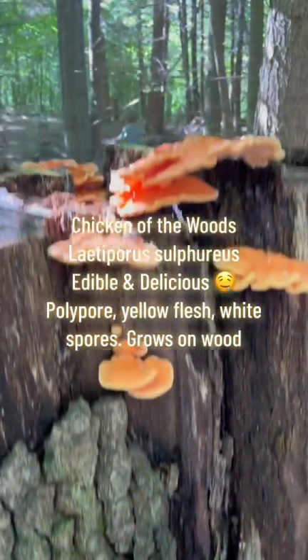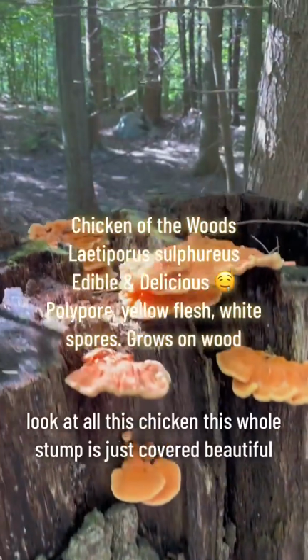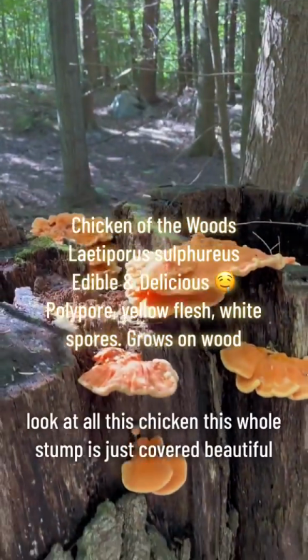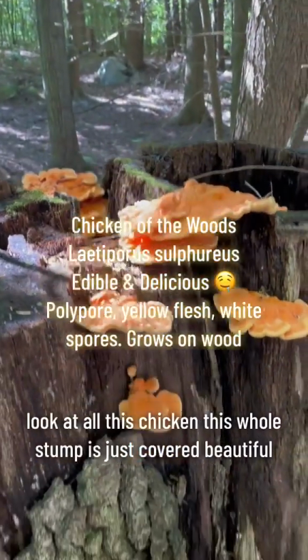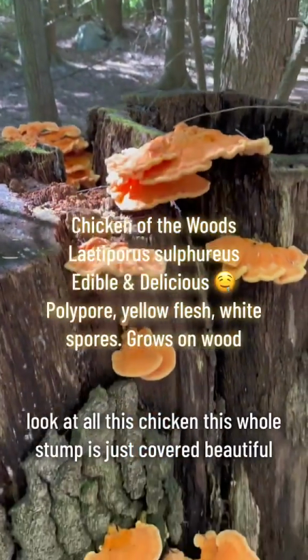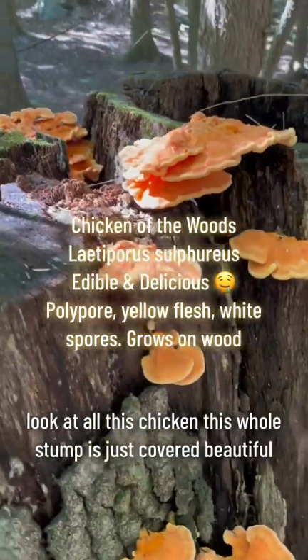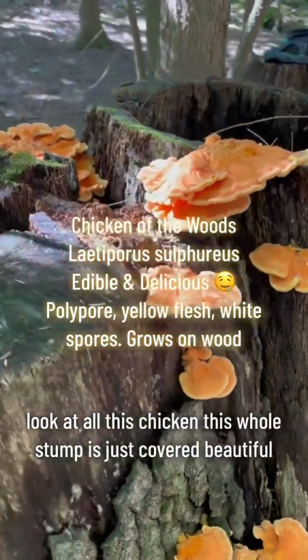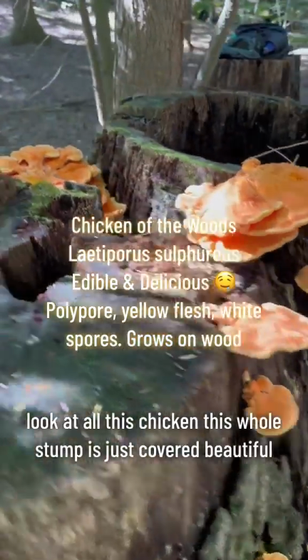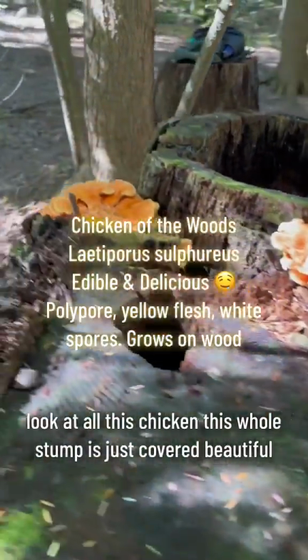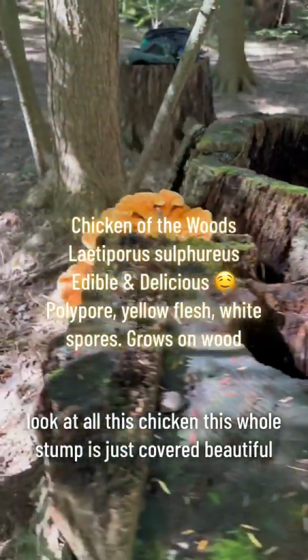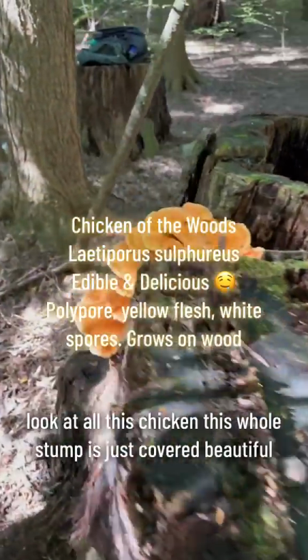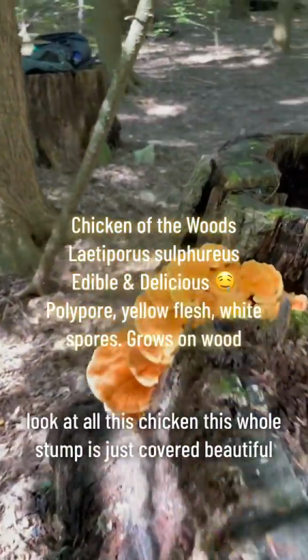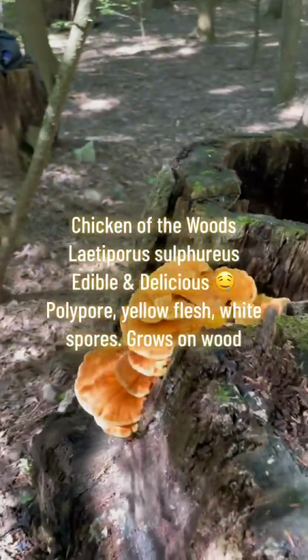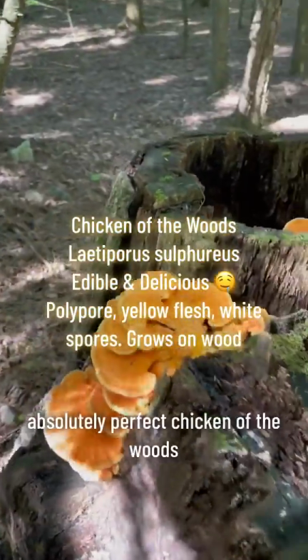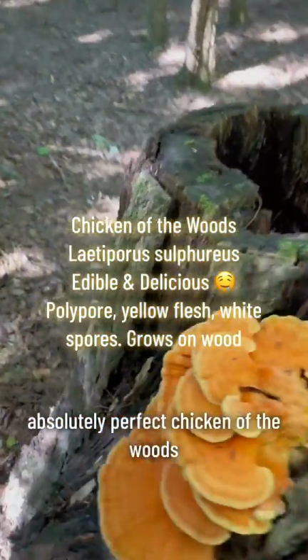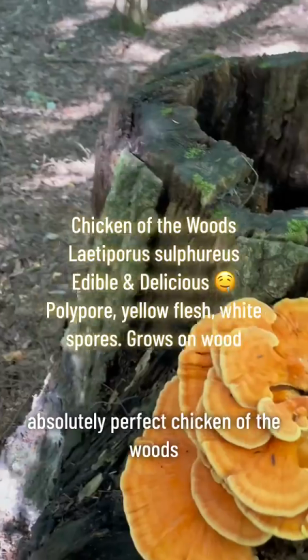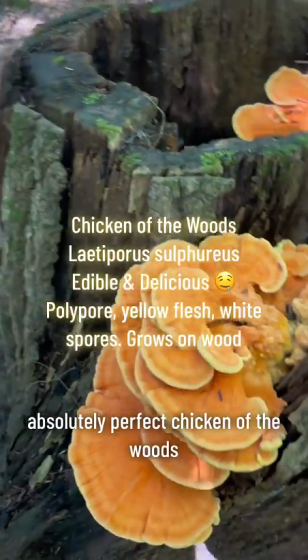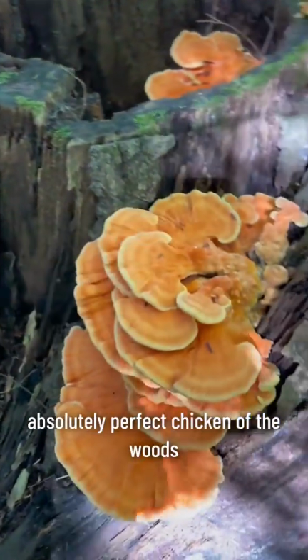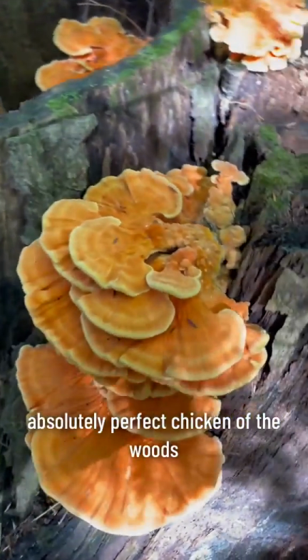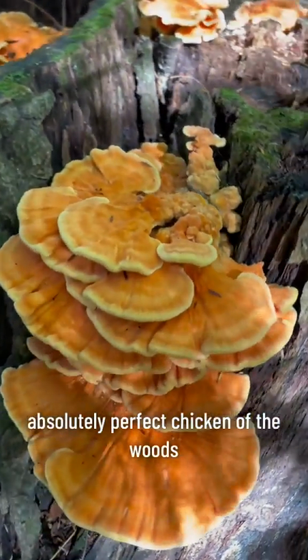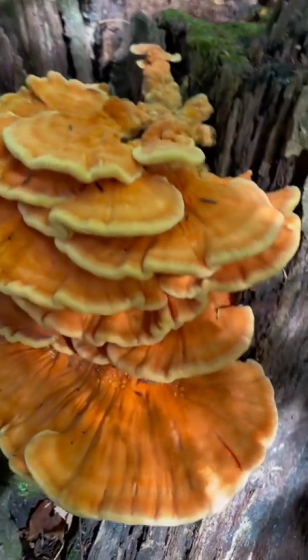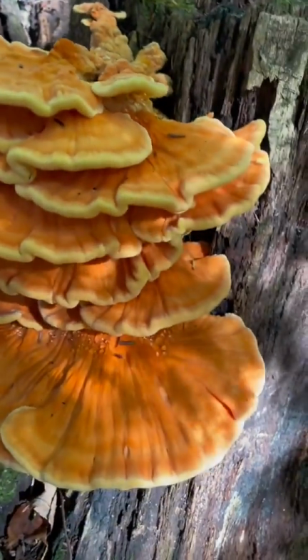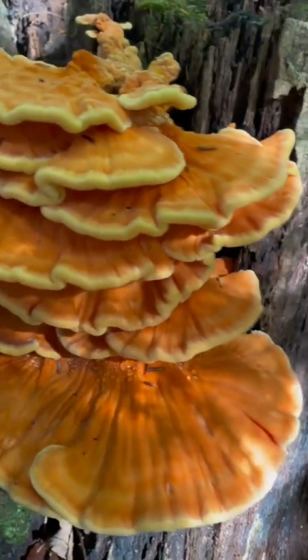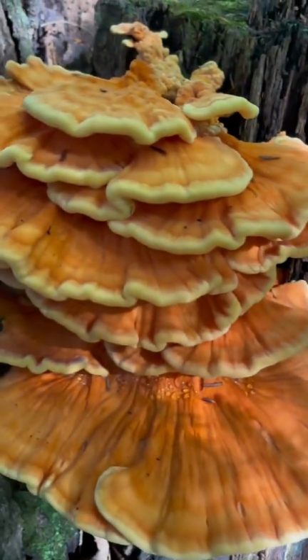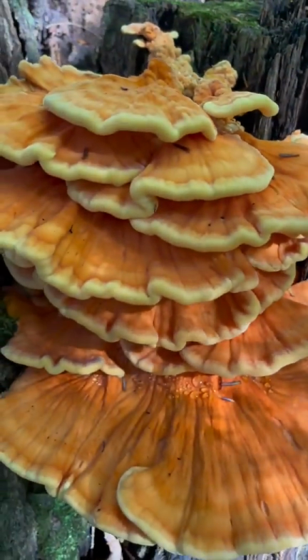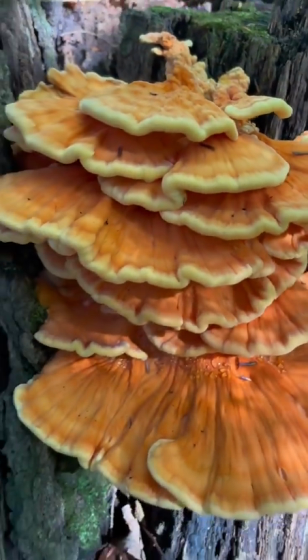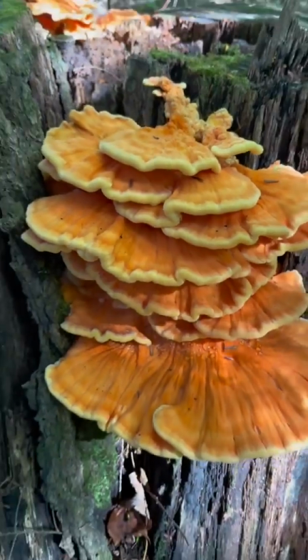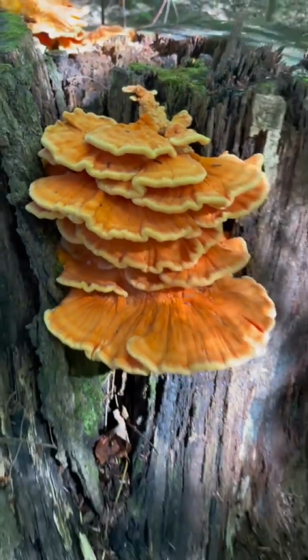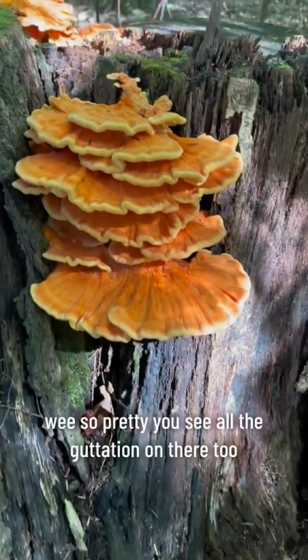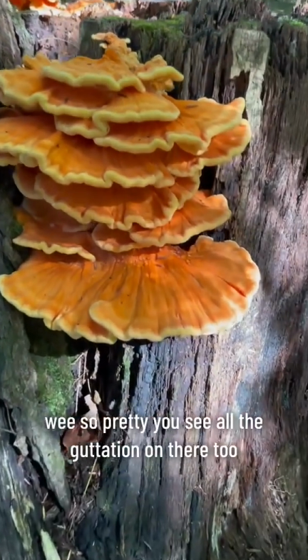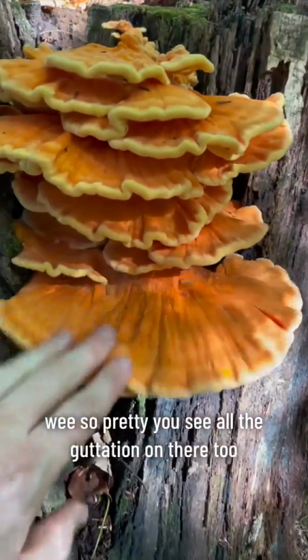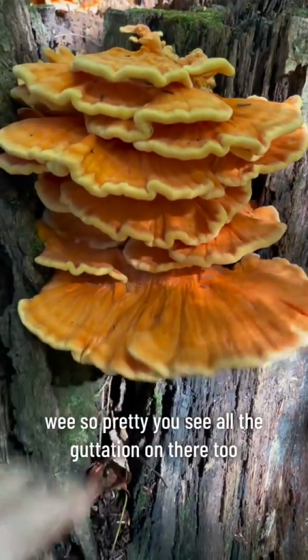Look at this chicken of the woods. This whole stump is just covered. How beautiful. Absolutely perfect chicken of the woods fruitings.